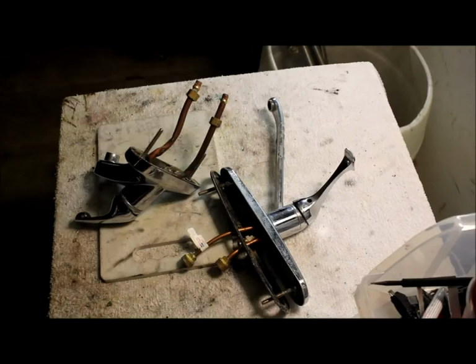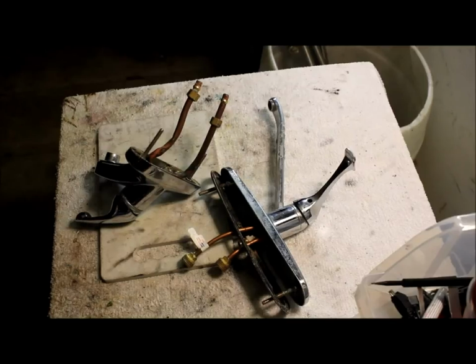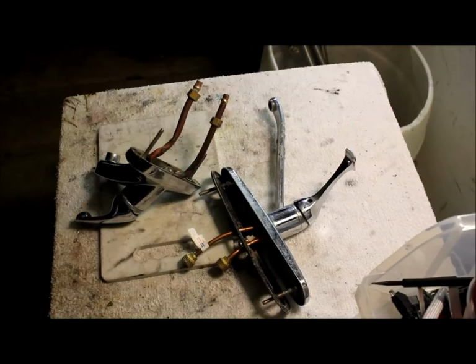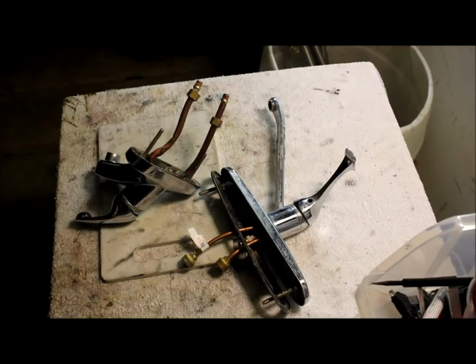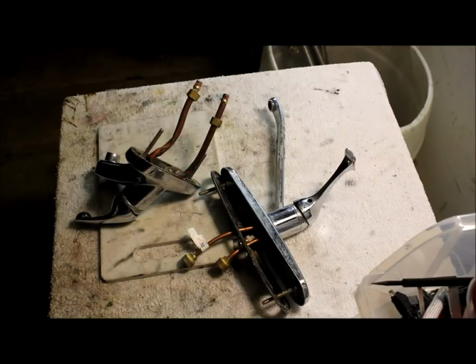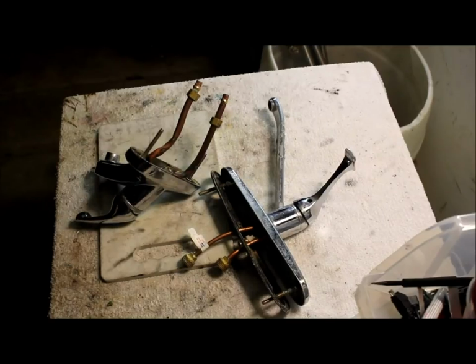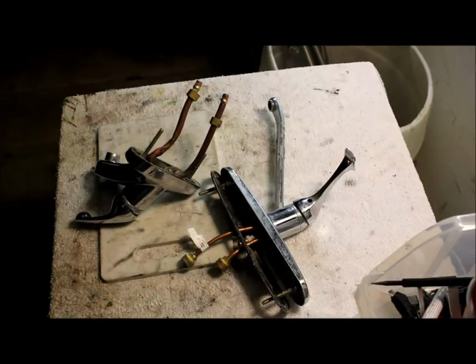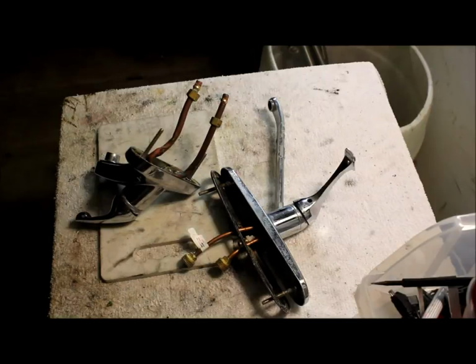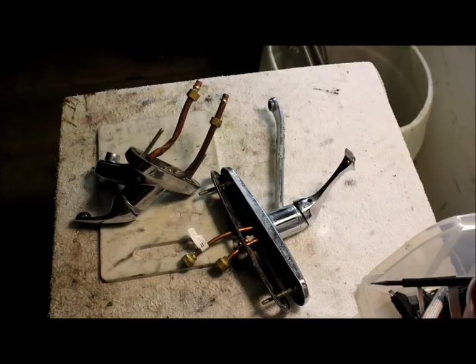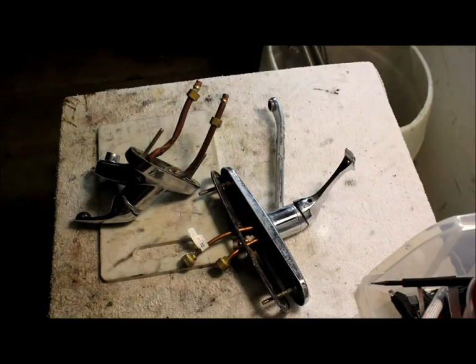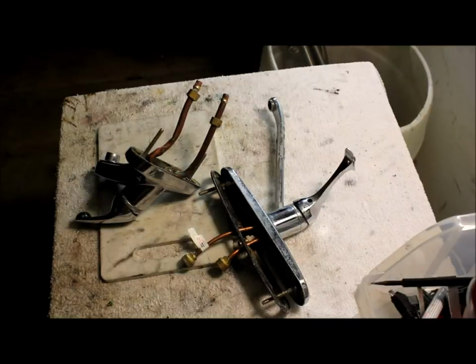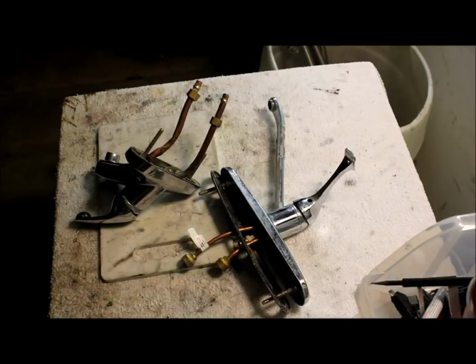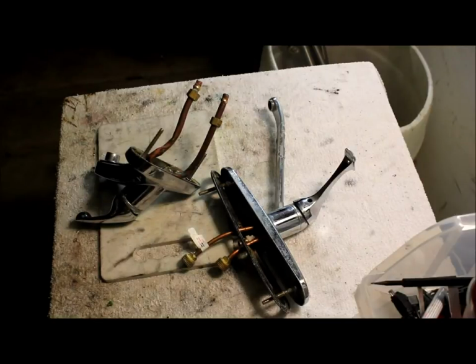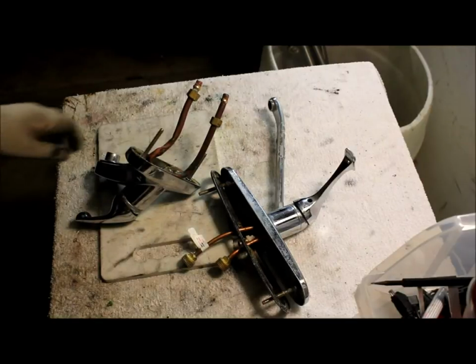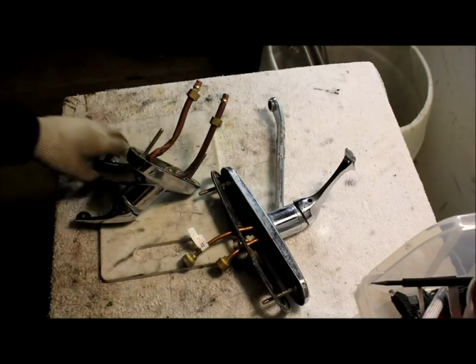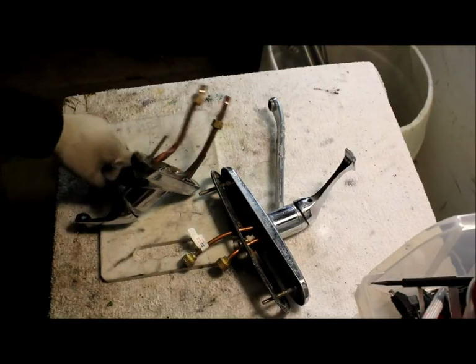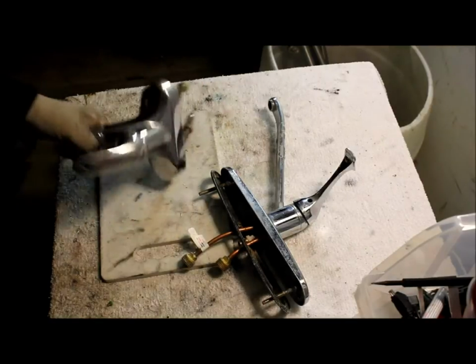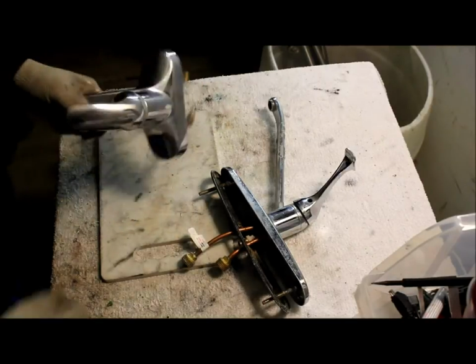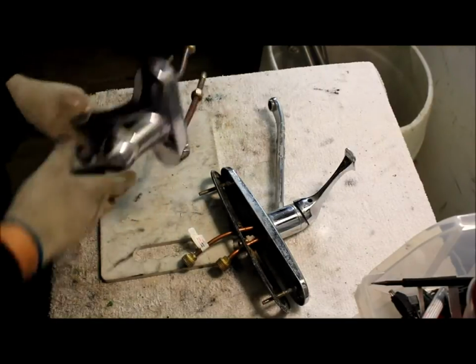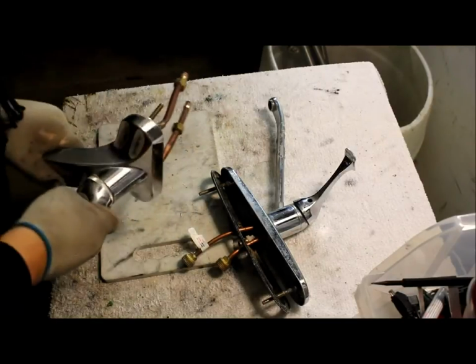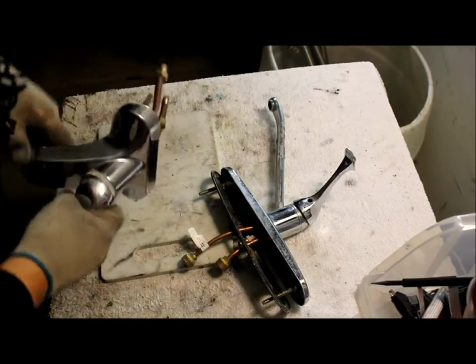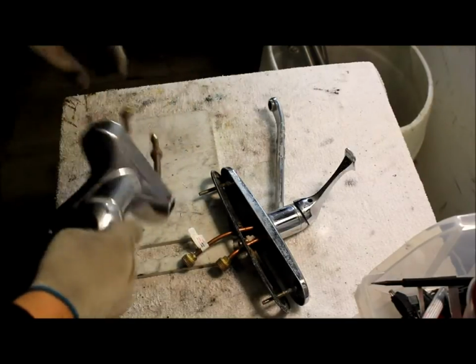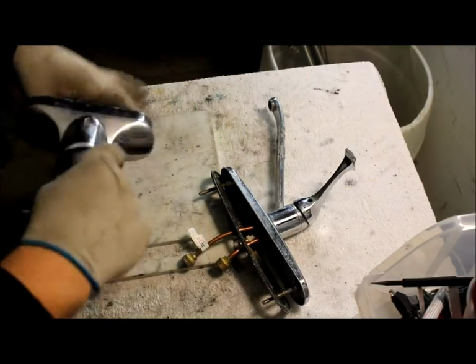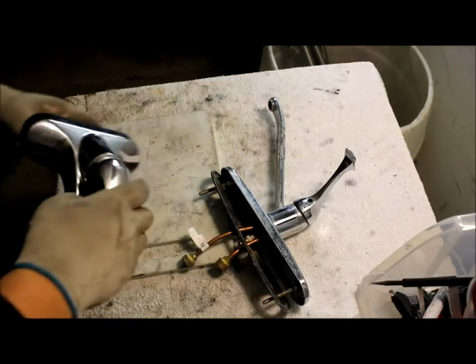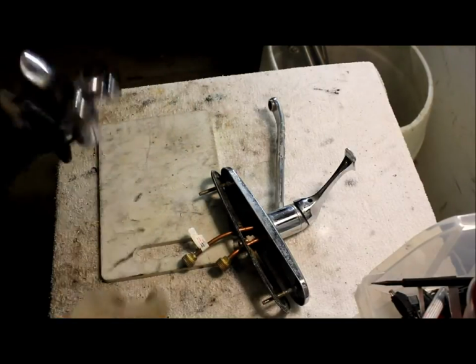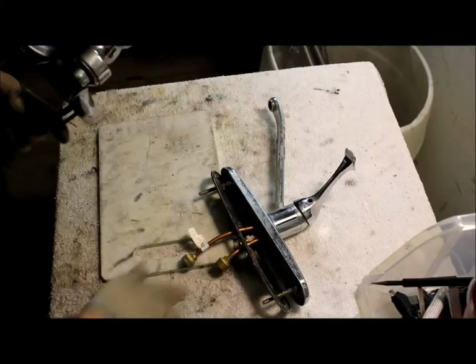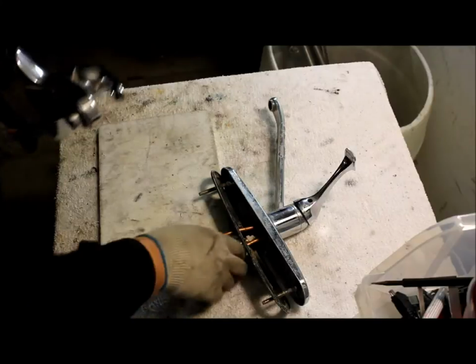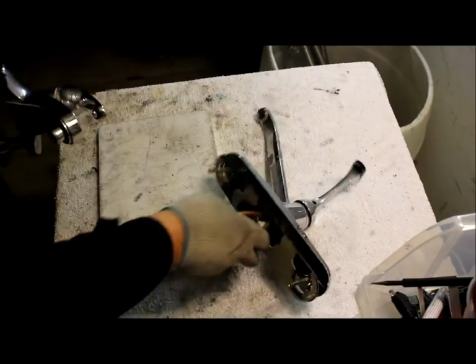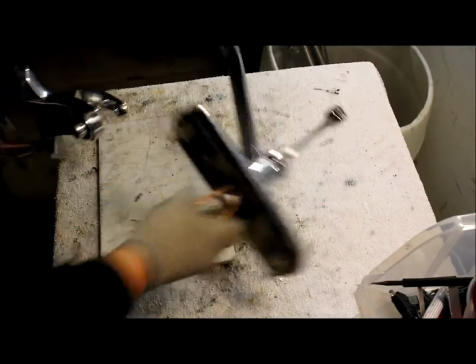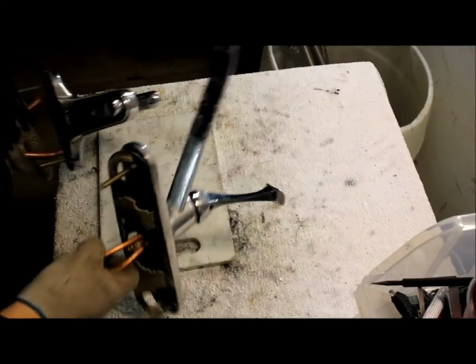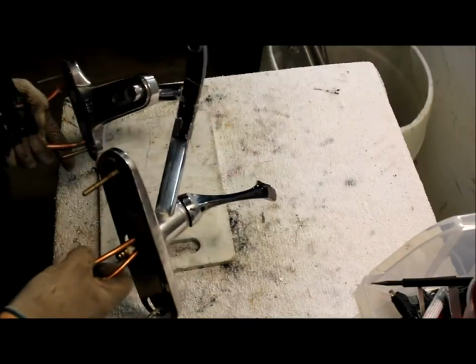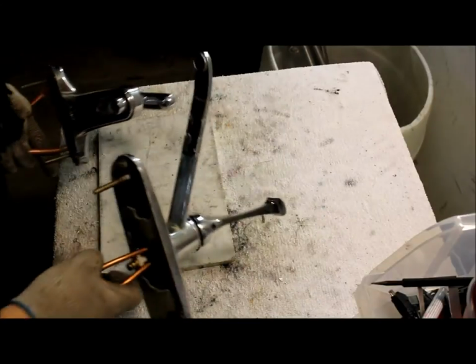Hello guys, Mike here with 2-1-0 Scrapping. Today we're going to be doing some faucets — this is a restroom one and a kitchen one.